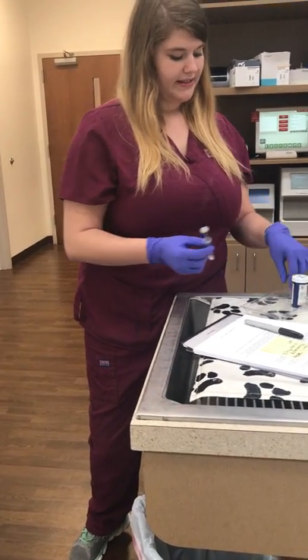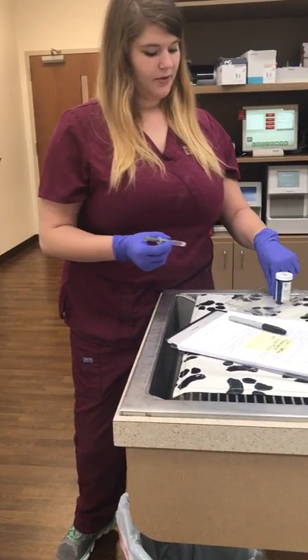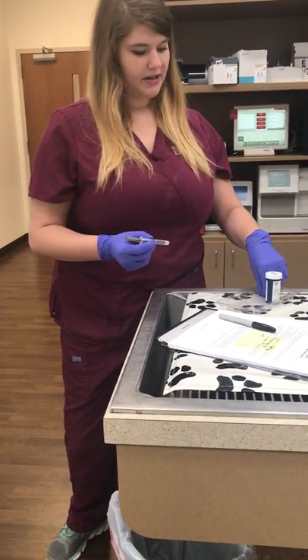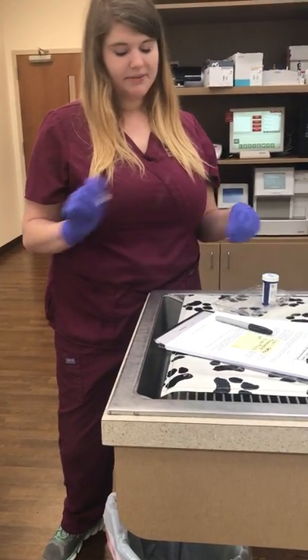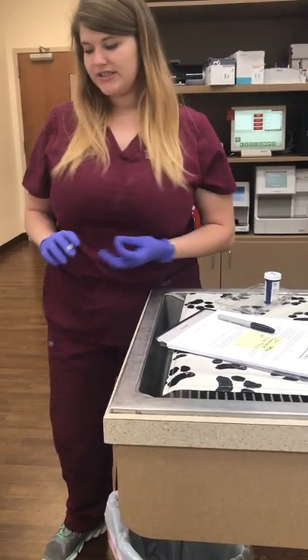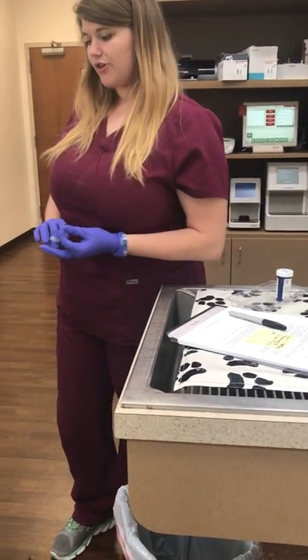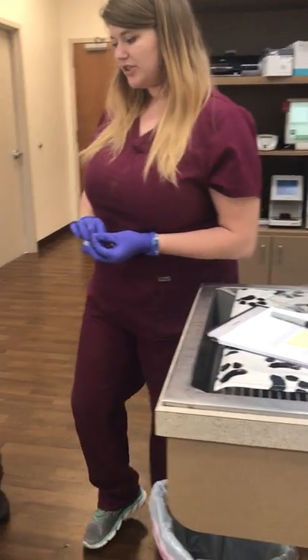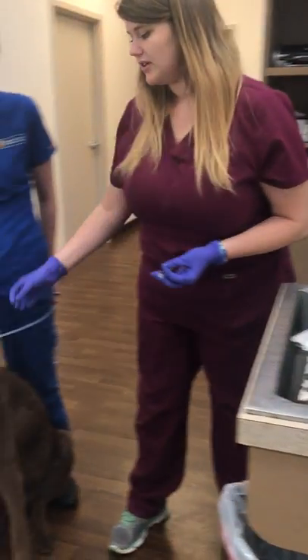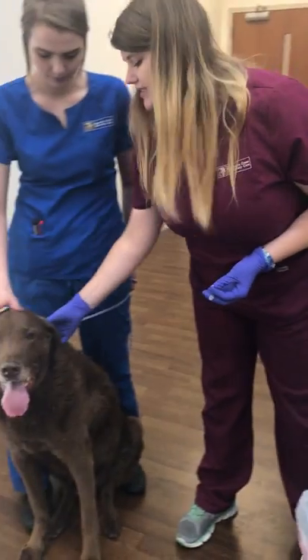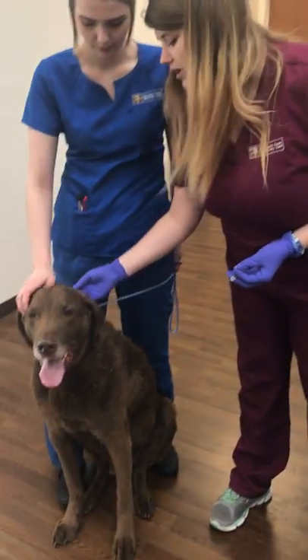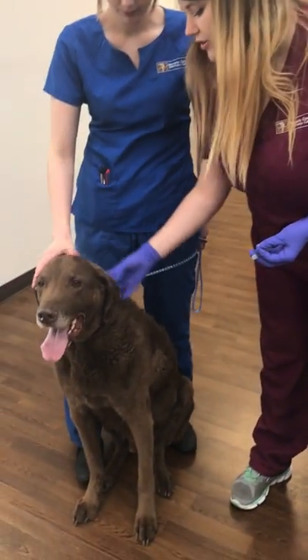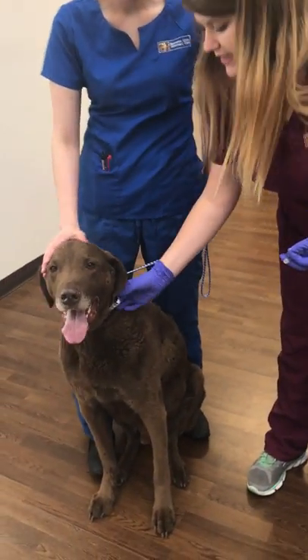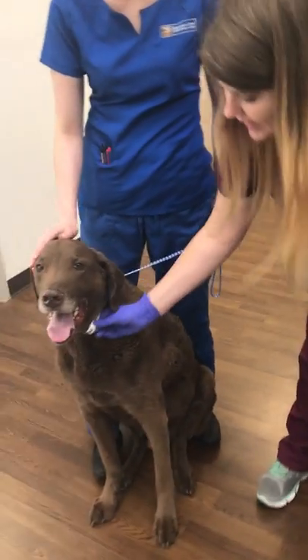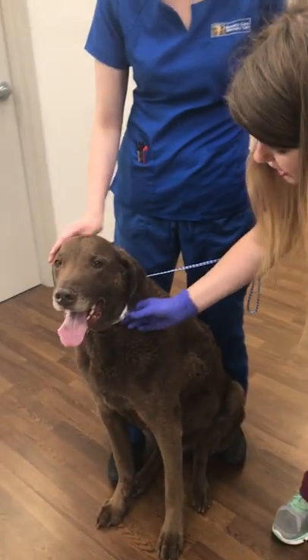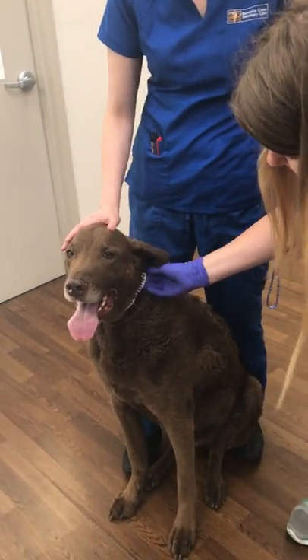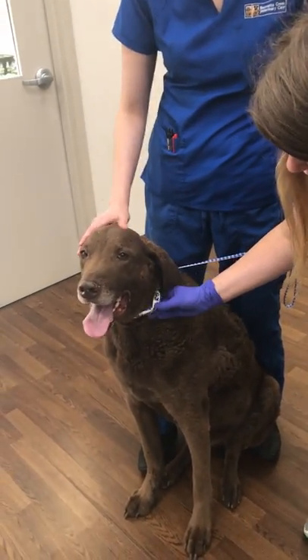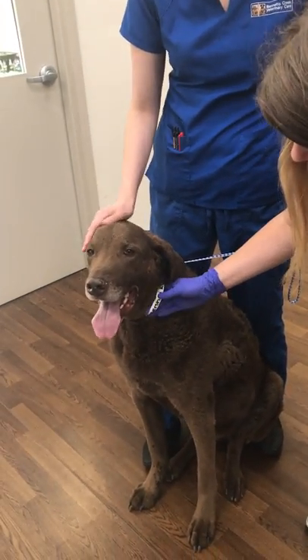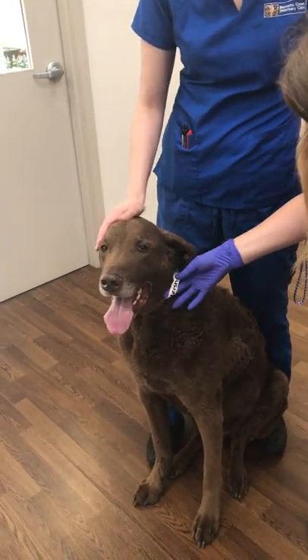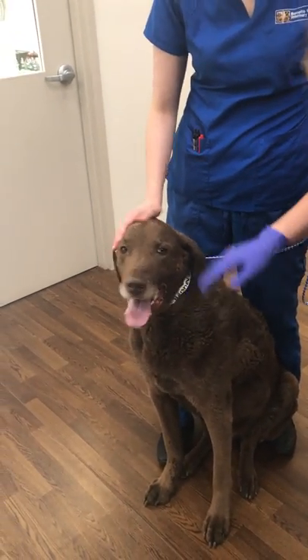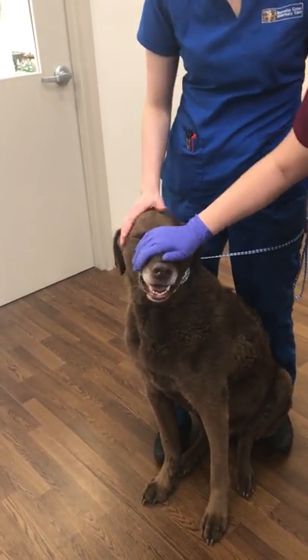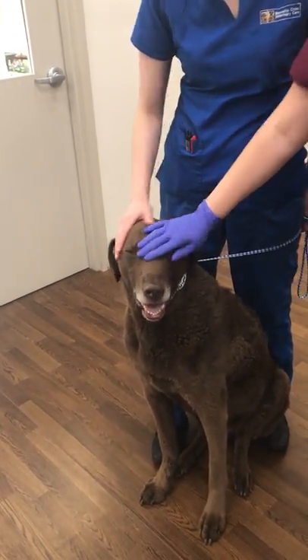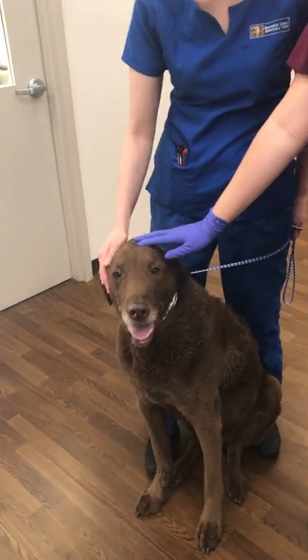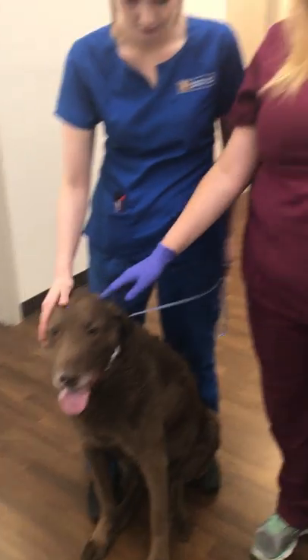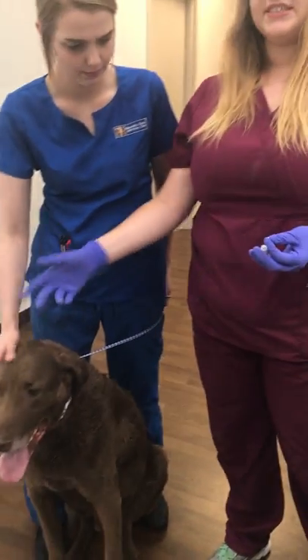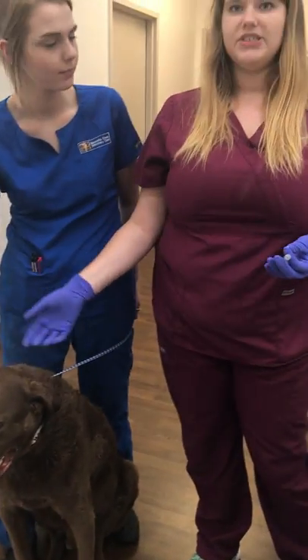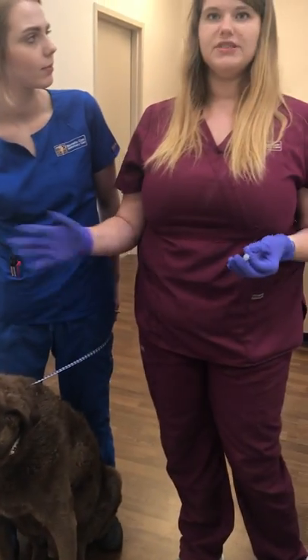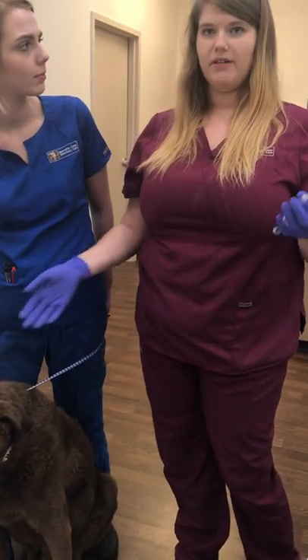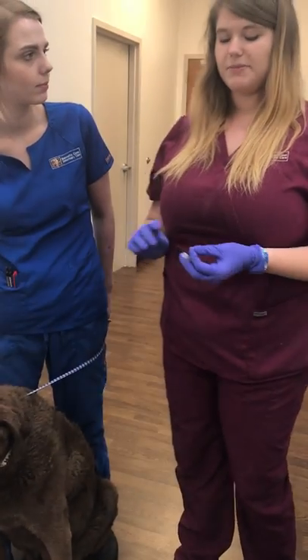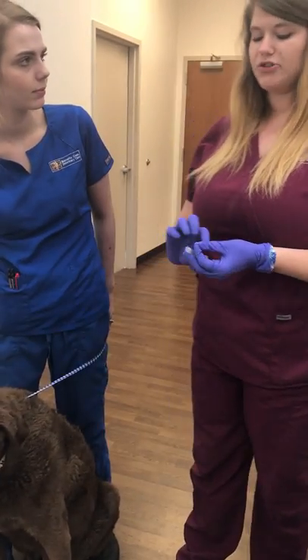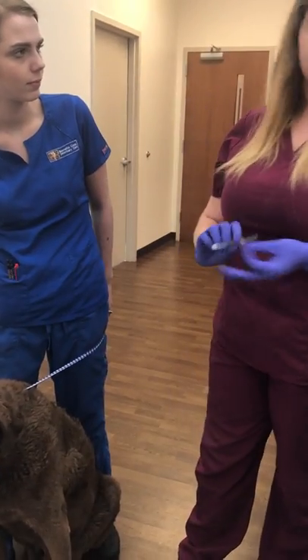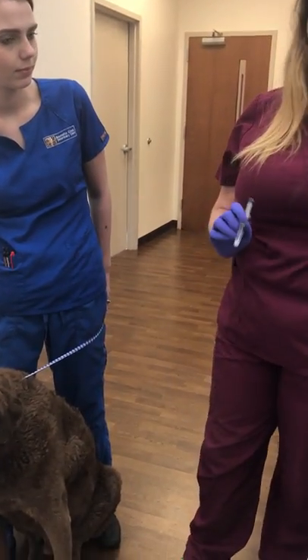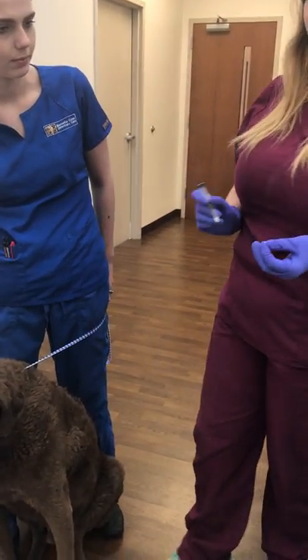We want to check and make sure this is the correct patient. He's got a little collar on, and it says Hershey. We have the correct patient, and we can also check the signalment — it's a brown Chesapeake Bay Retriever, which matches his chart.